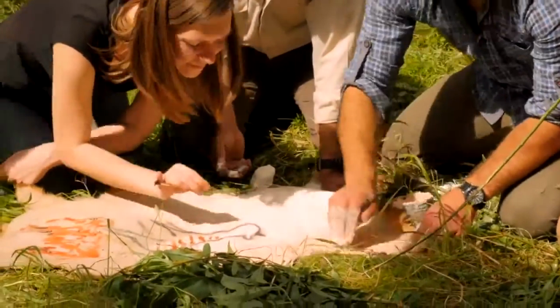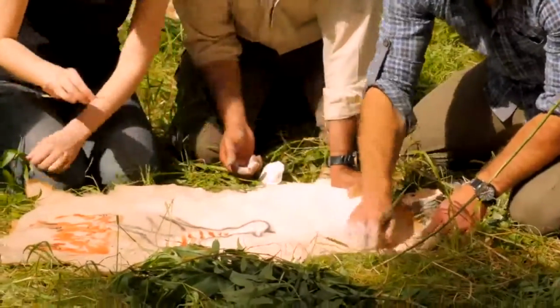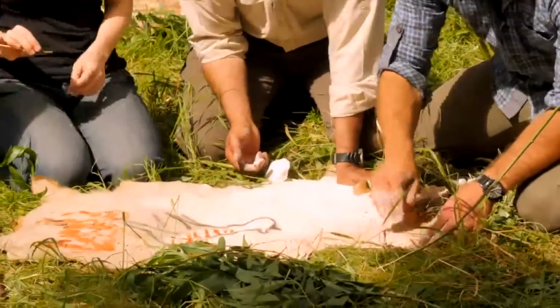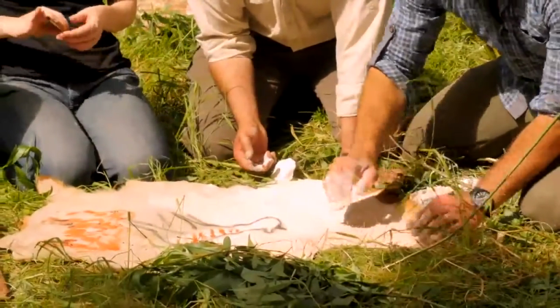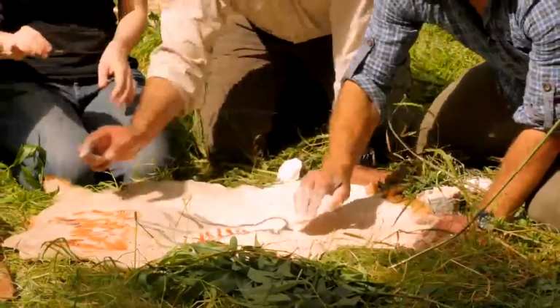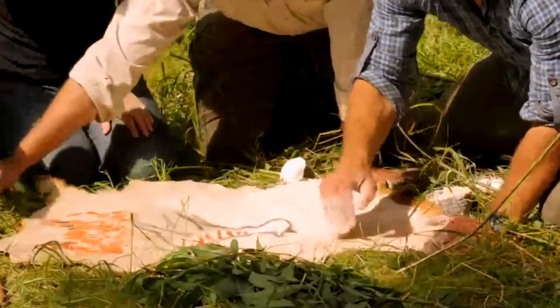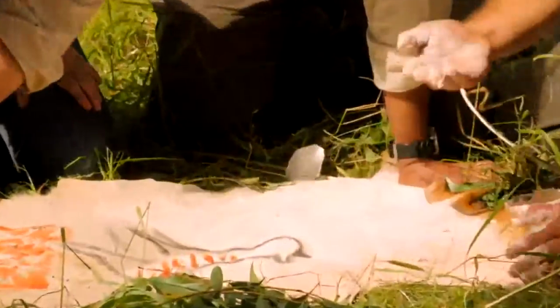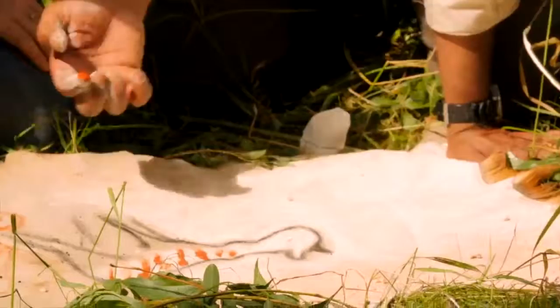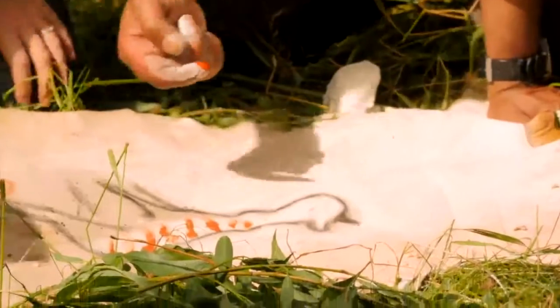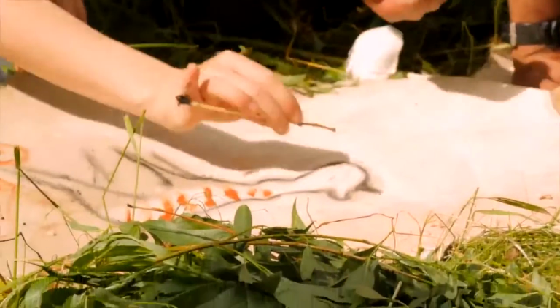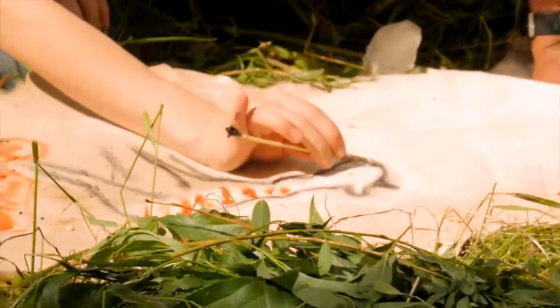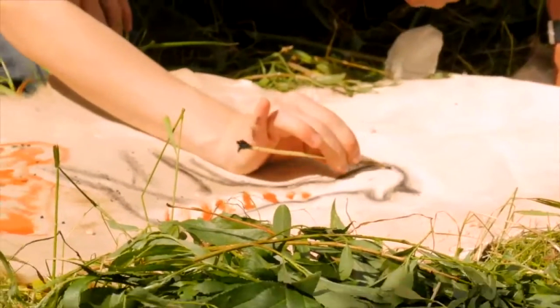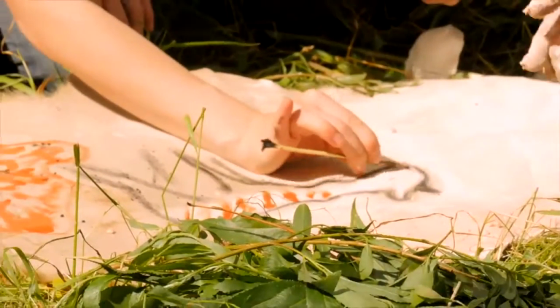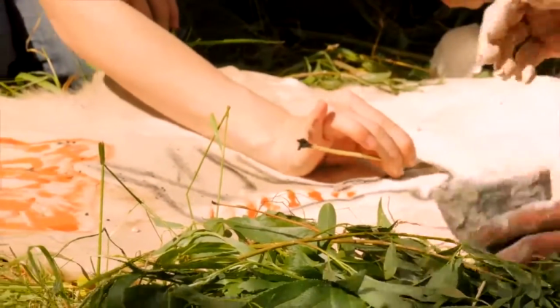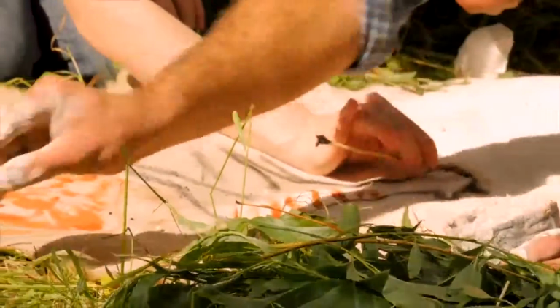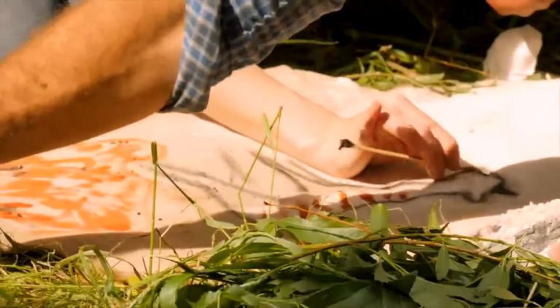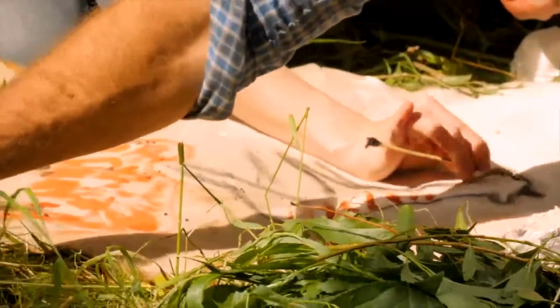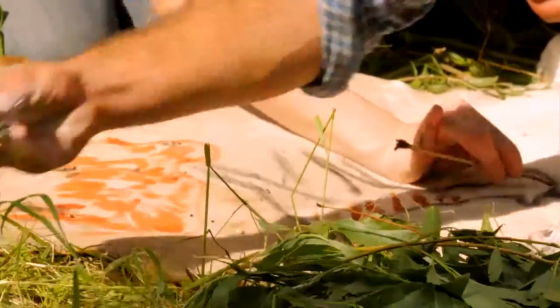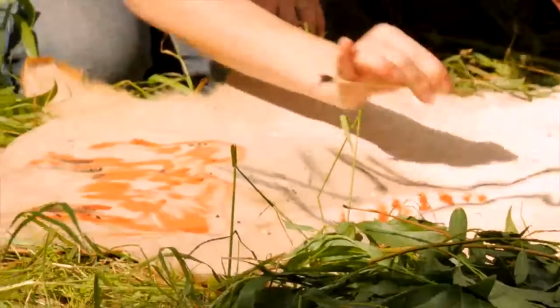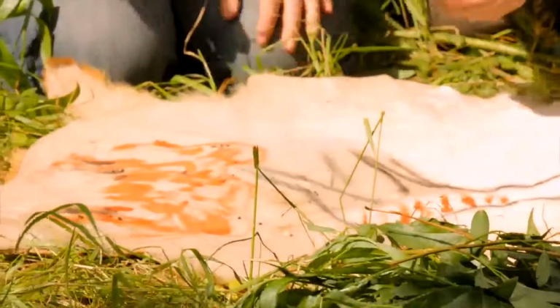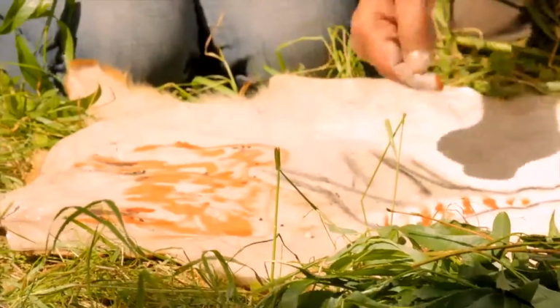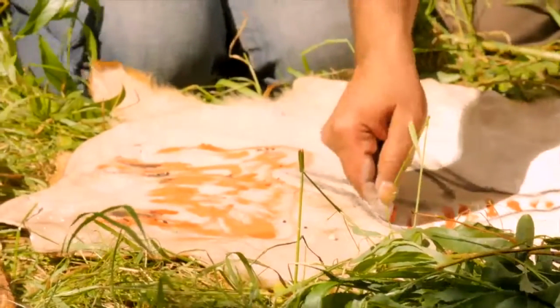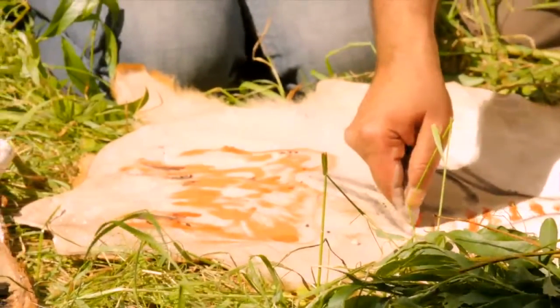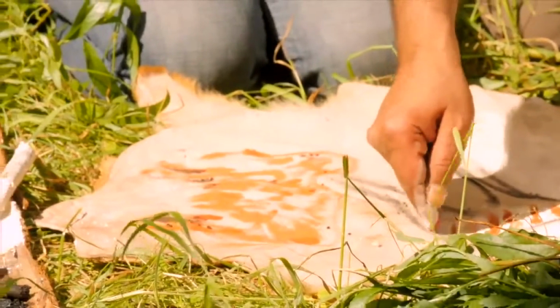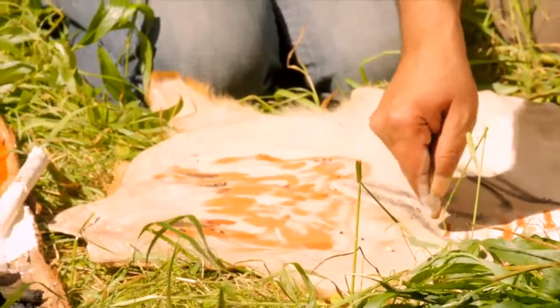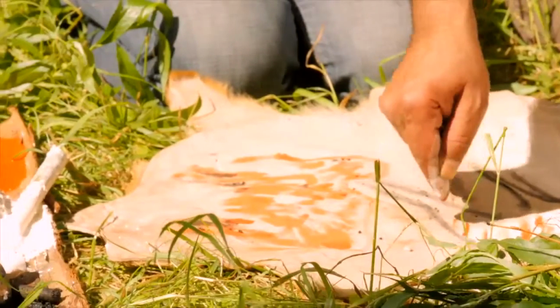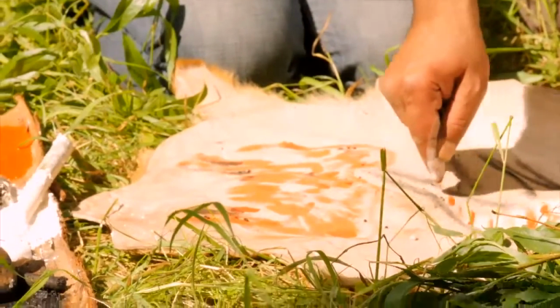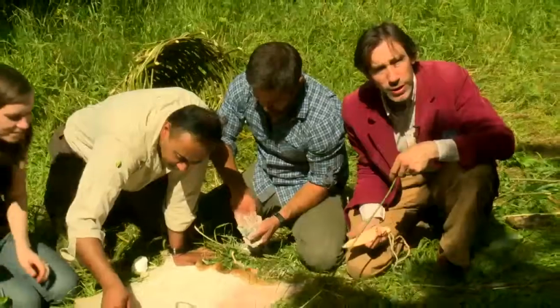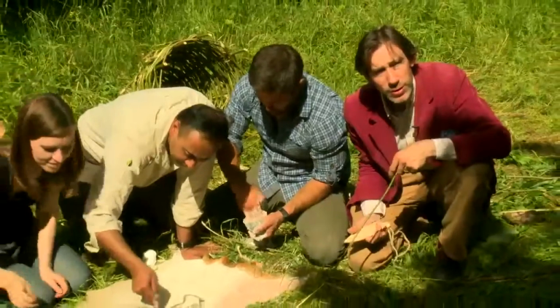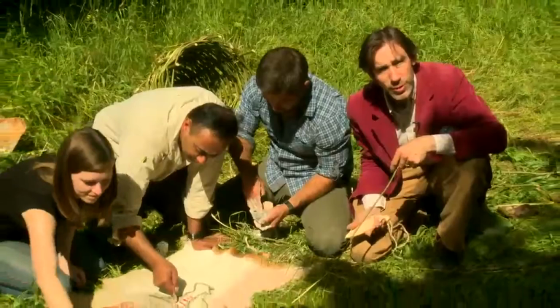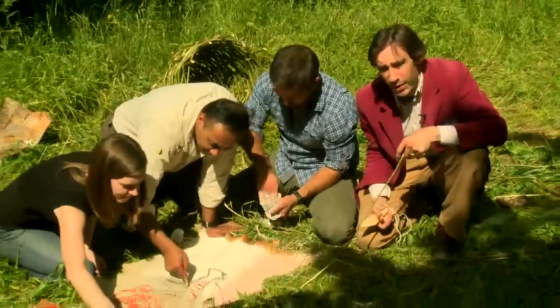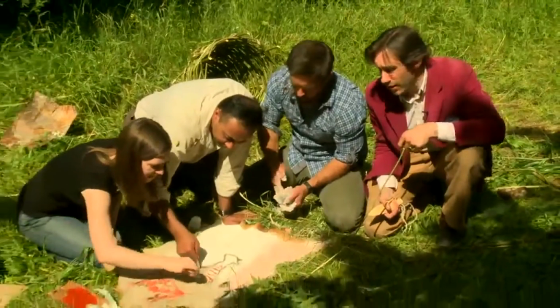Sometimes the cave artists used manganese dioxide, which is a mineral, and we can't date that. But when they use charcoal, we can sometimes take samples for radiocarbon dating and find out exactly how old the charcoal was that was used for making the art.